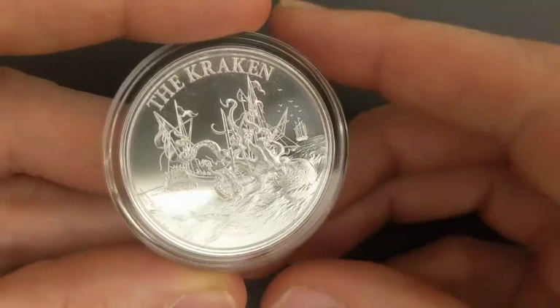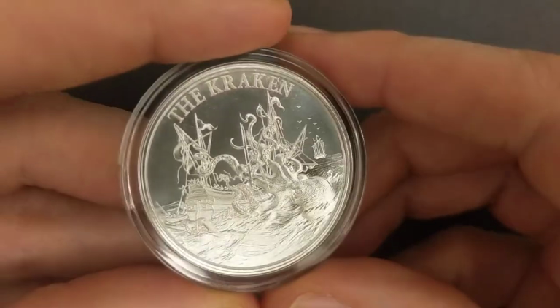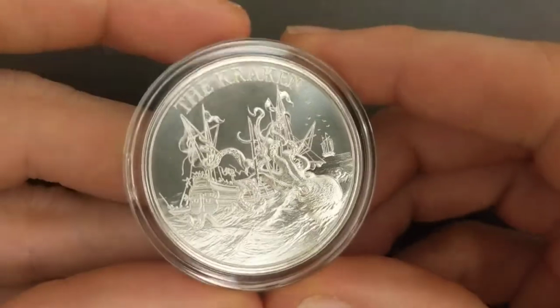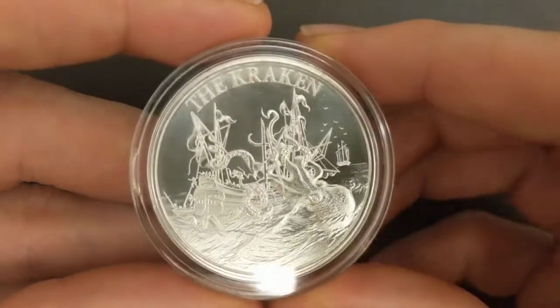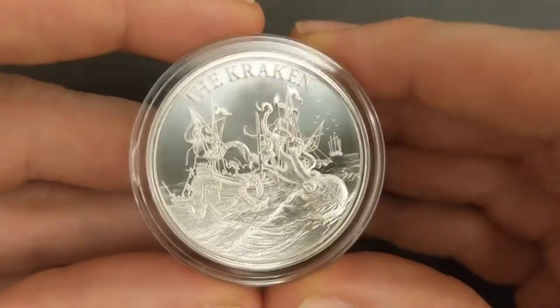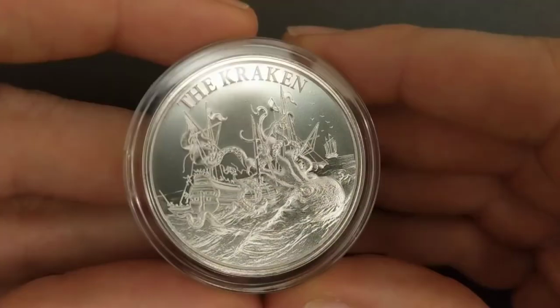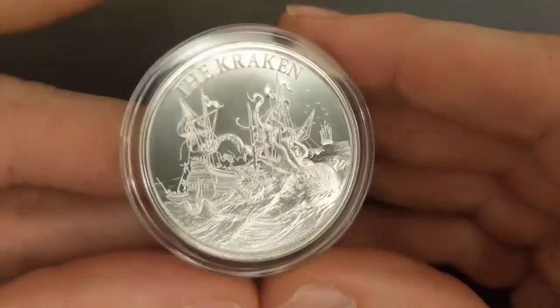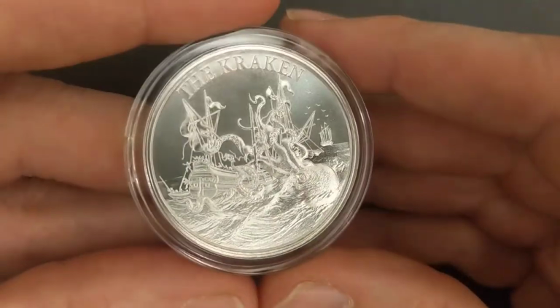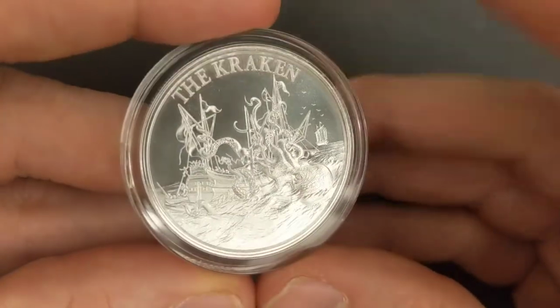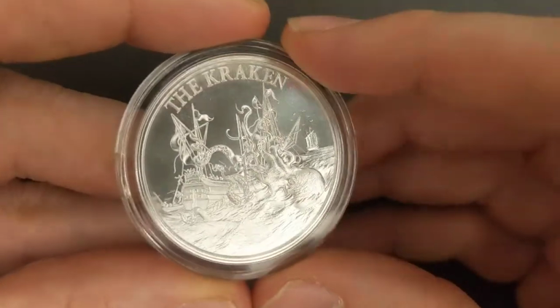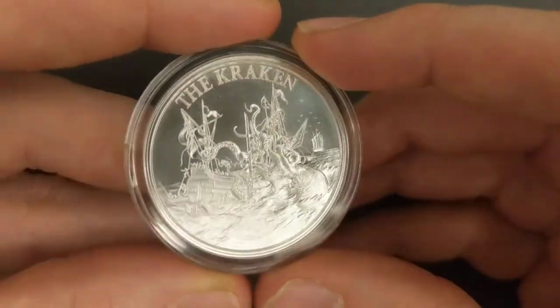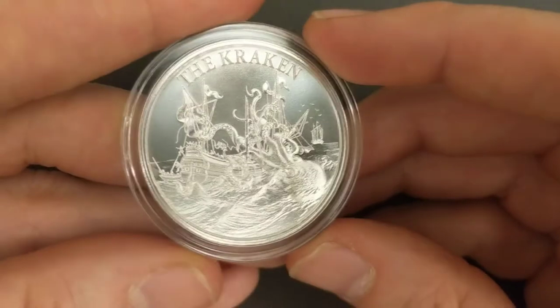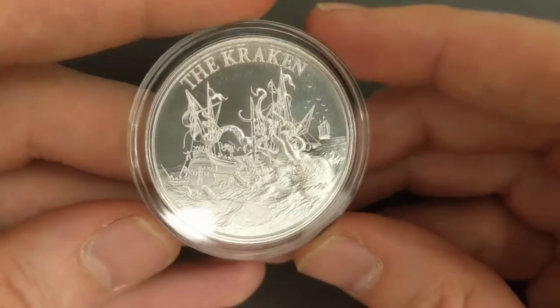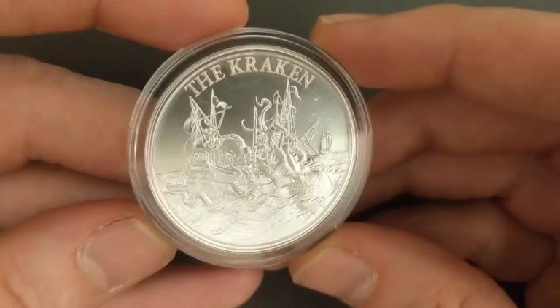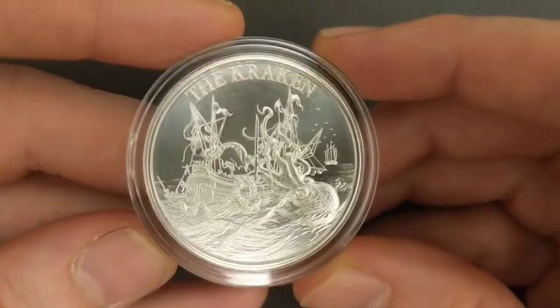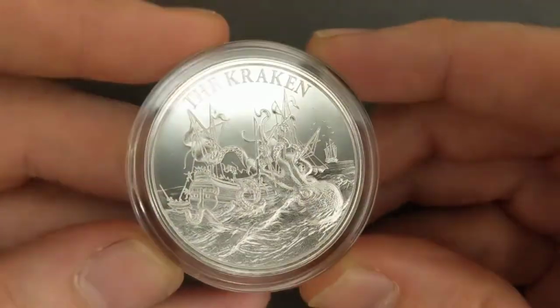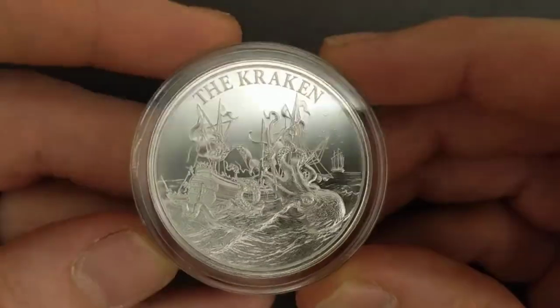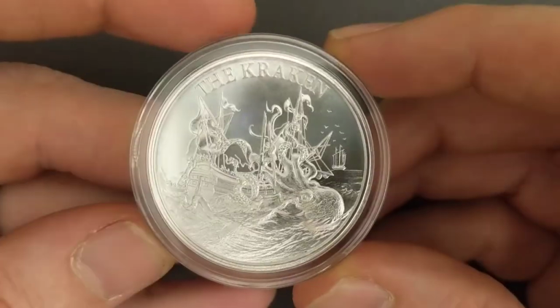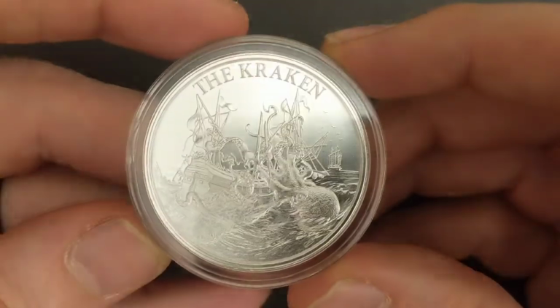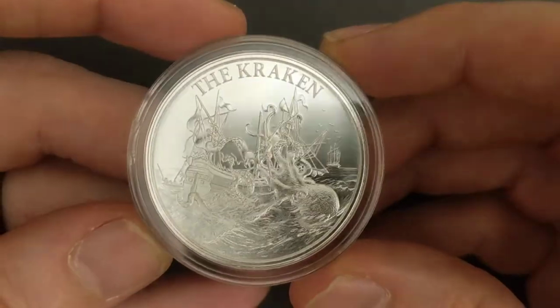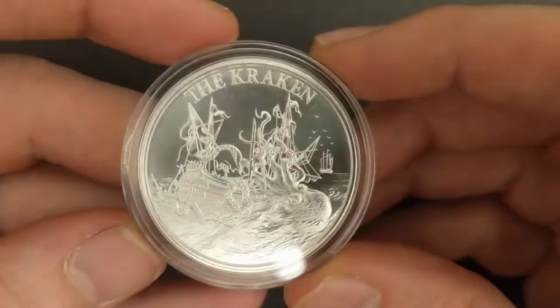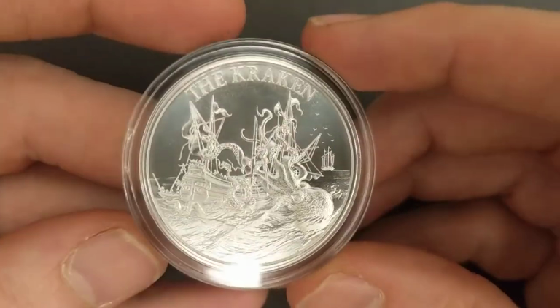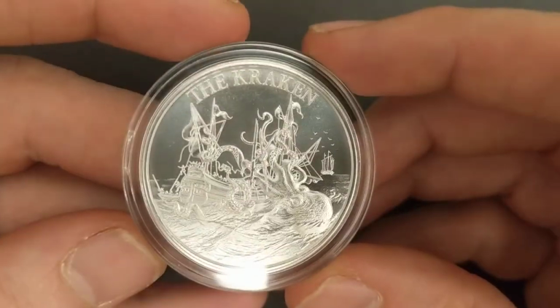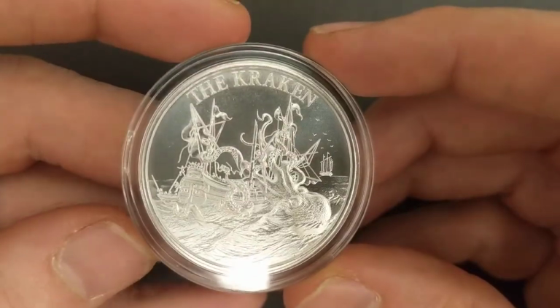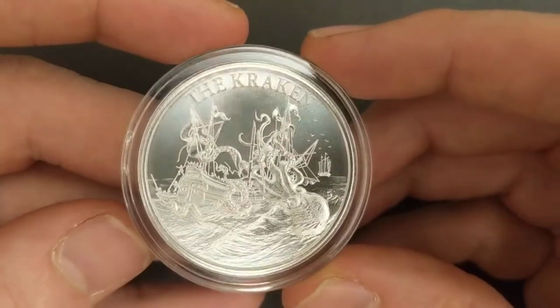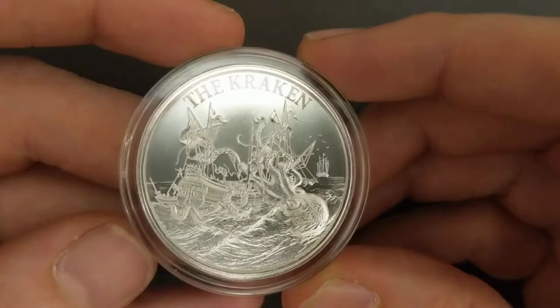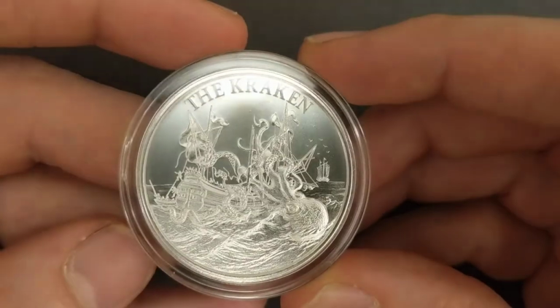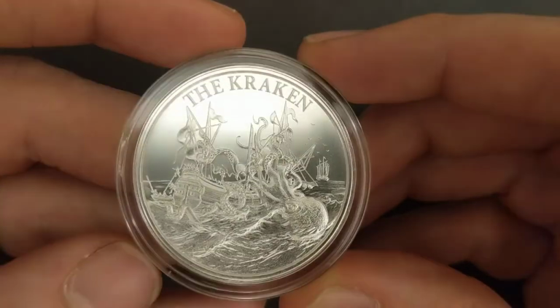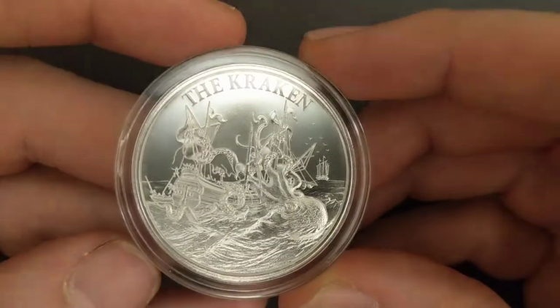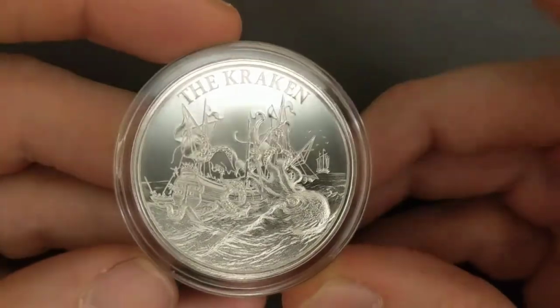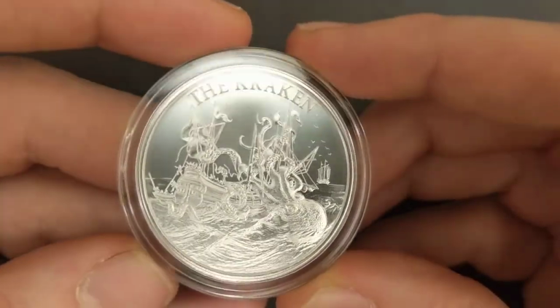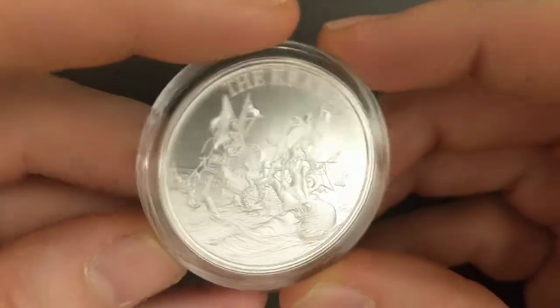What's up YouTube? I am David. I love silver and I love sharing it with you. So this is one of my newest rounds and it's probably one of my favorite rounds. It comes from the Intaglio Mint — one ounce Kraken.